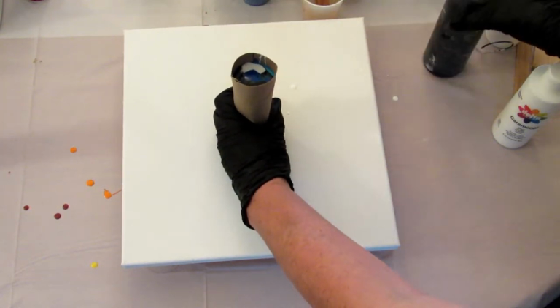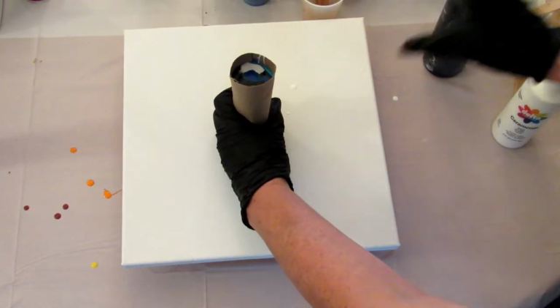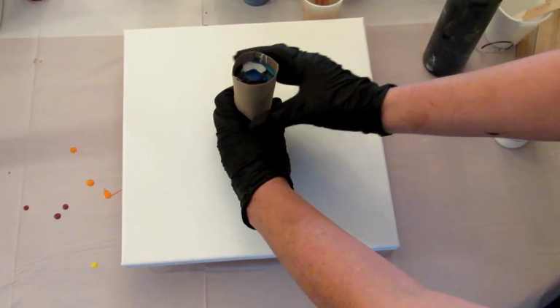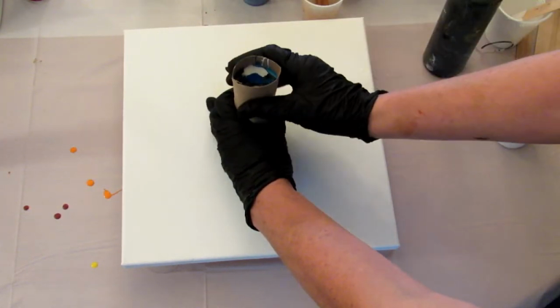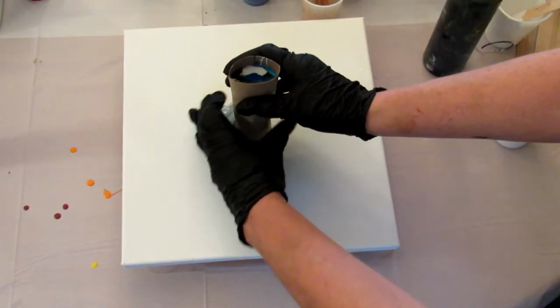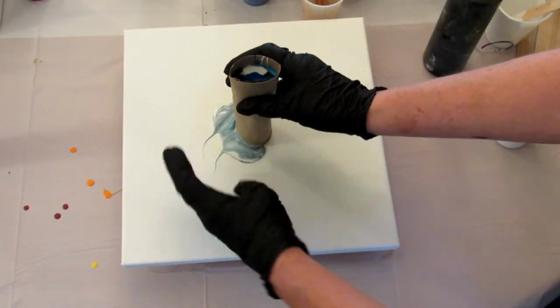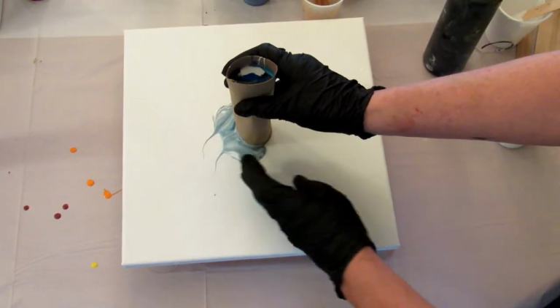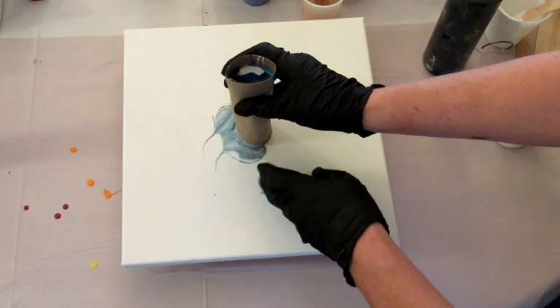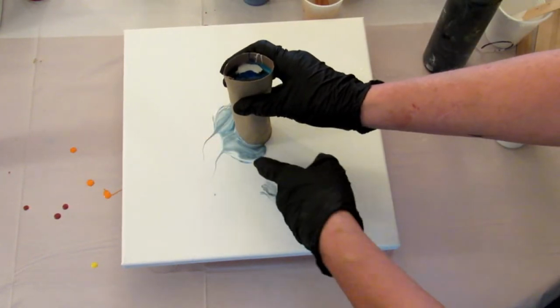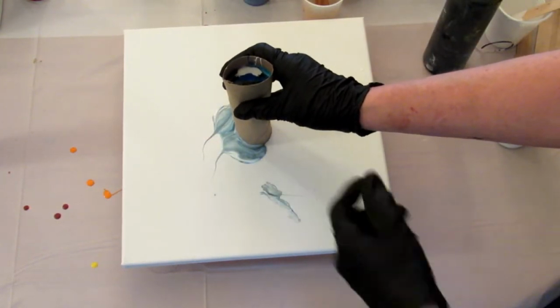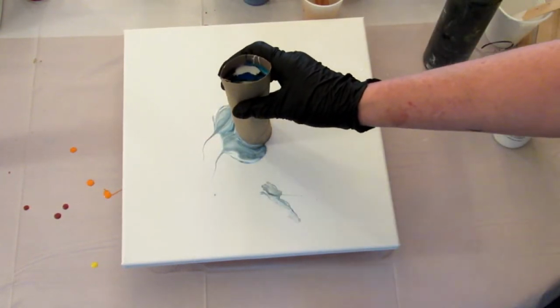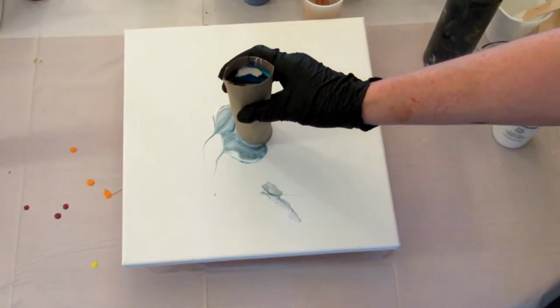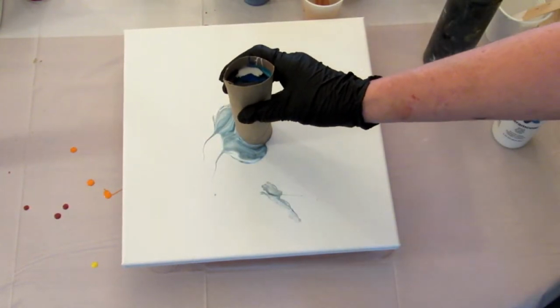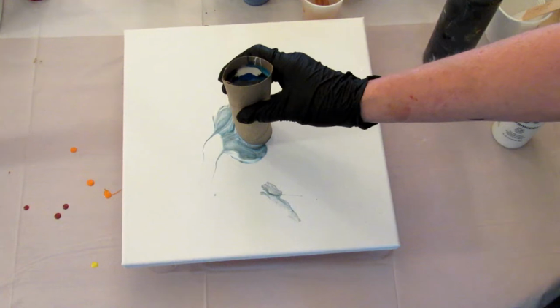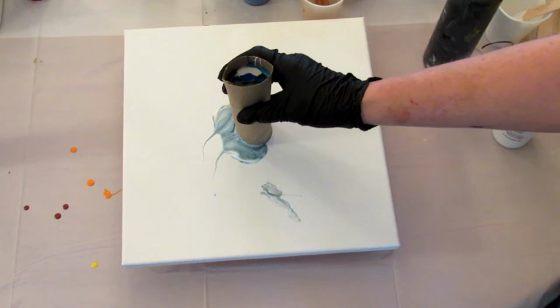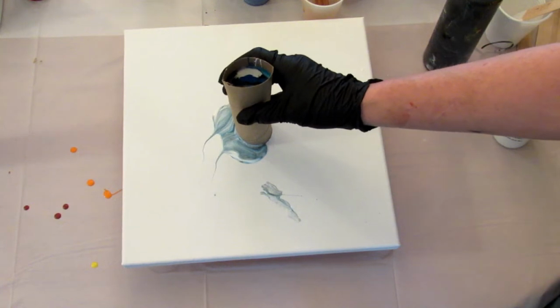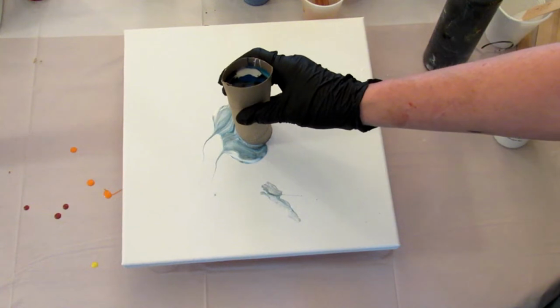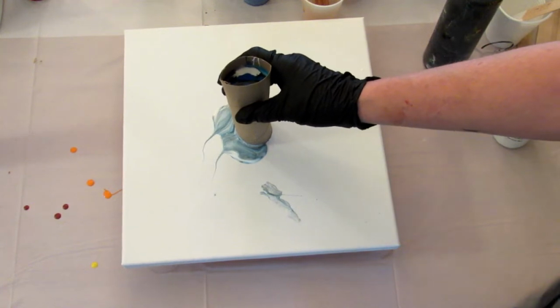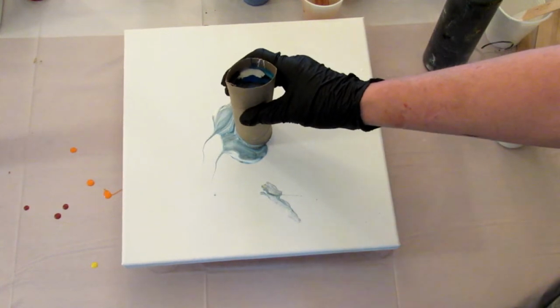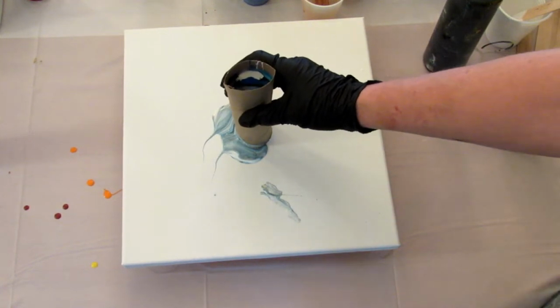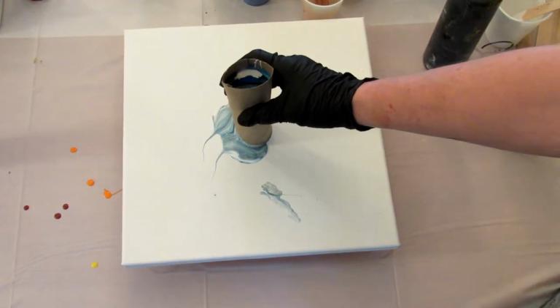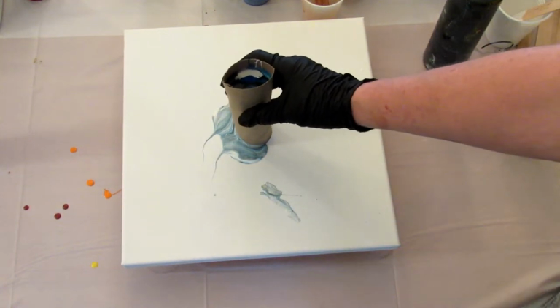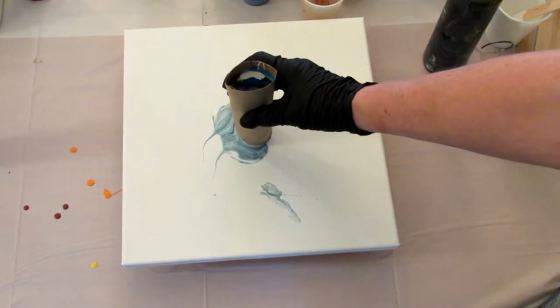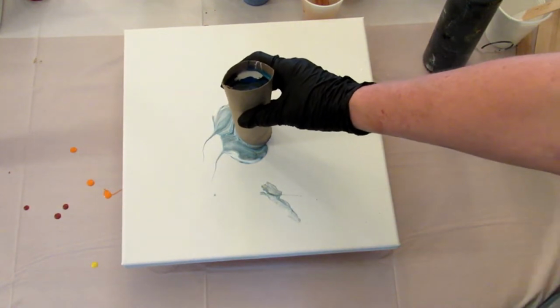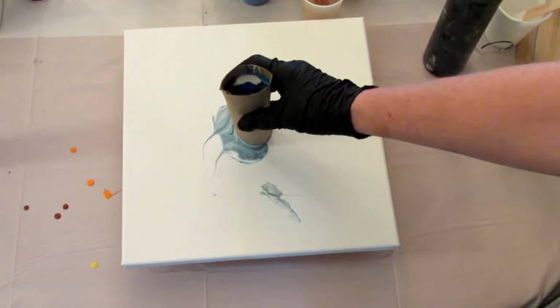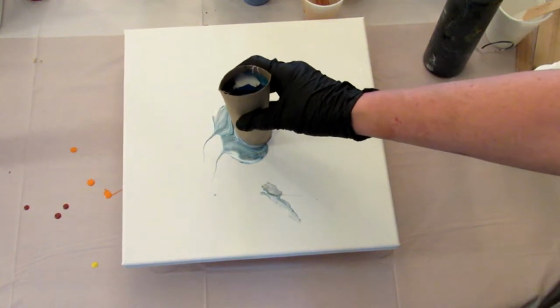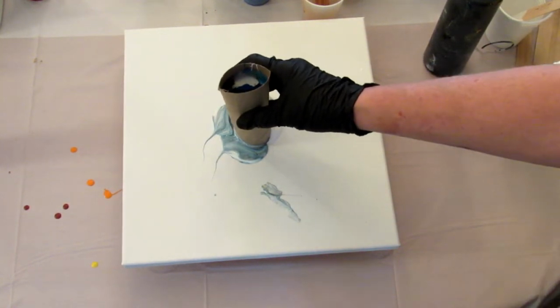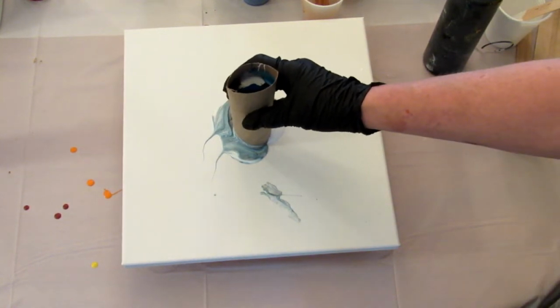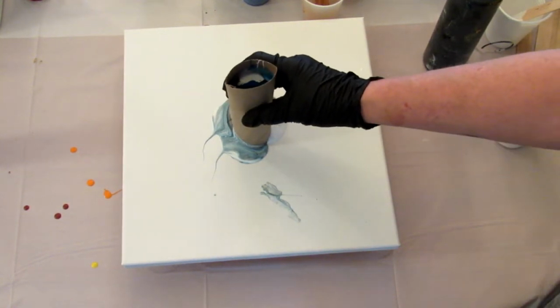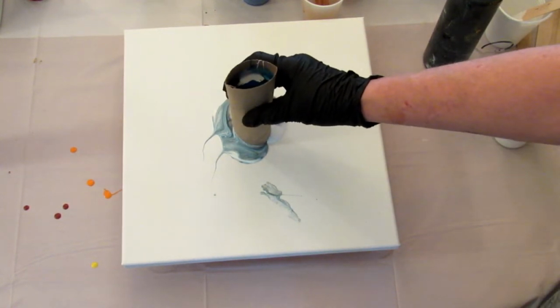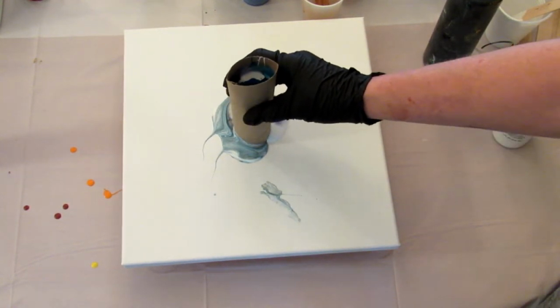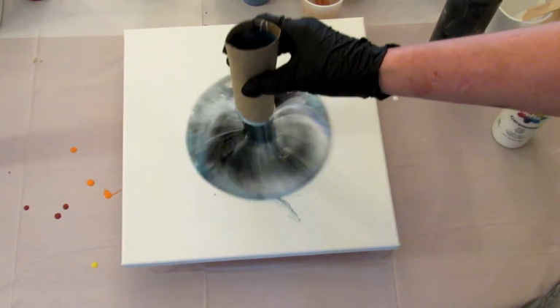A little bit seeping out at the bottom. Are you ready? Go.